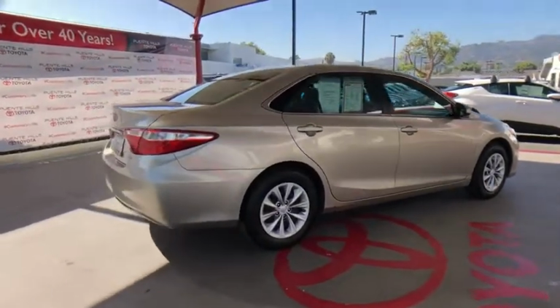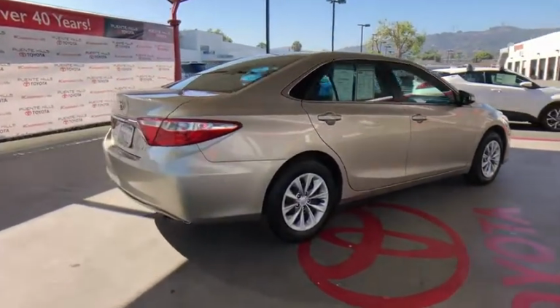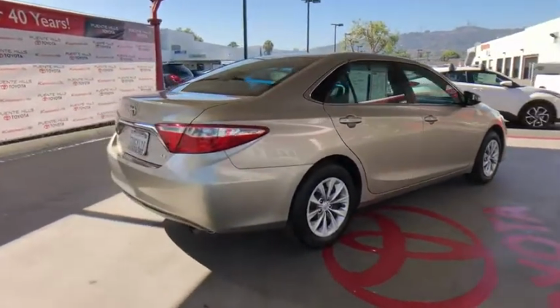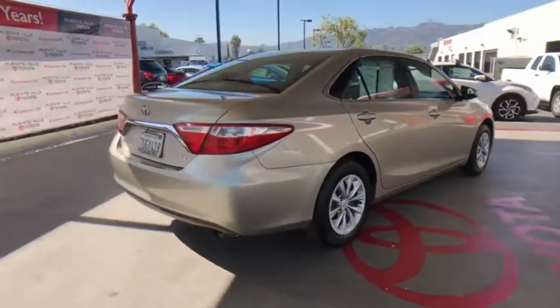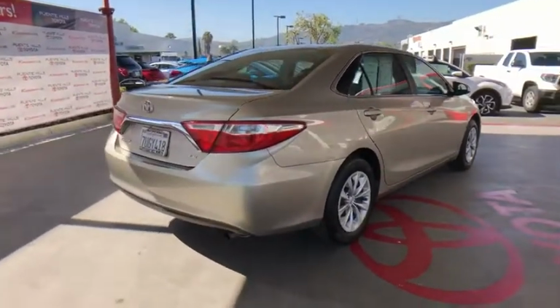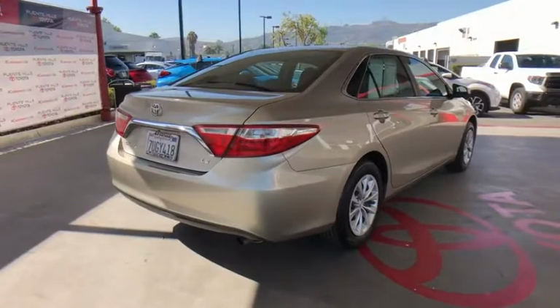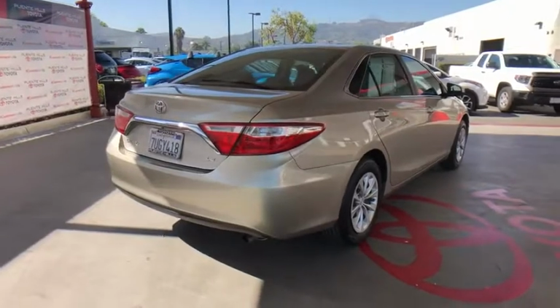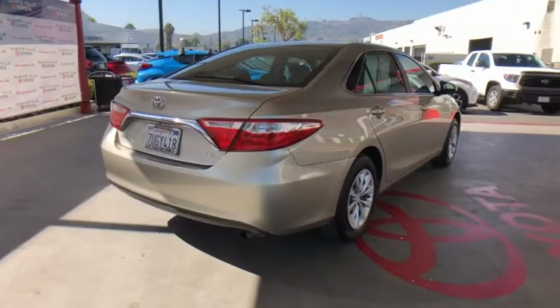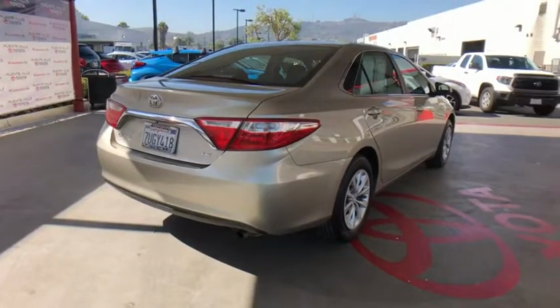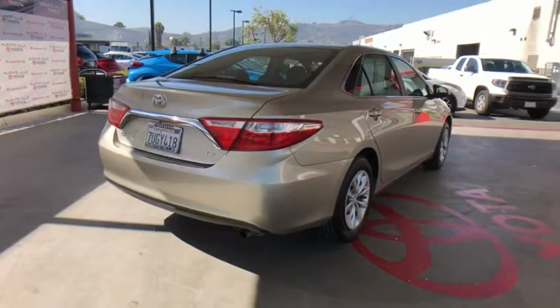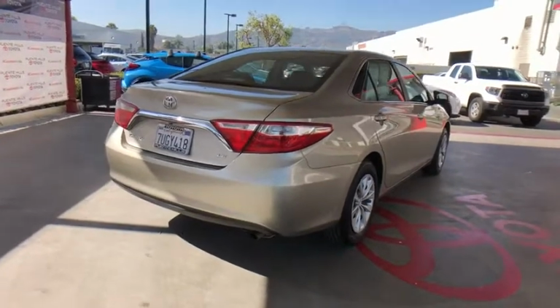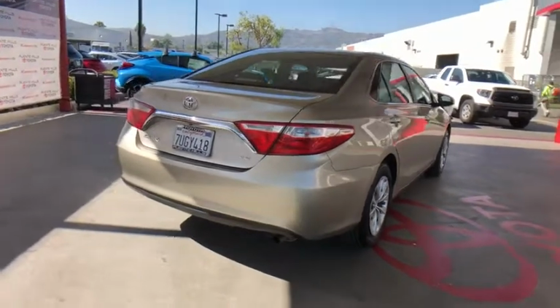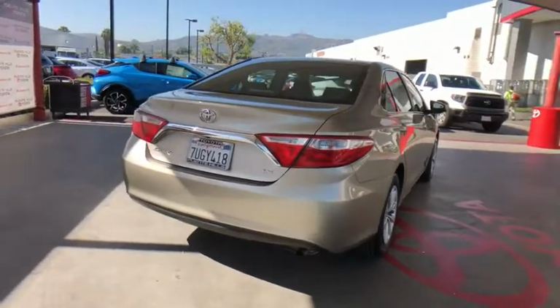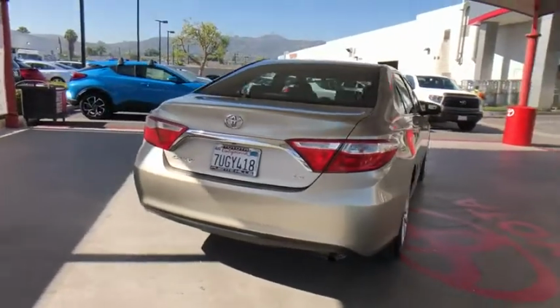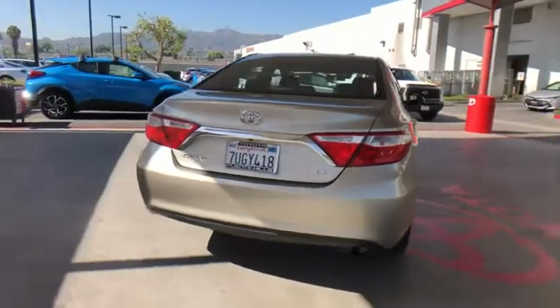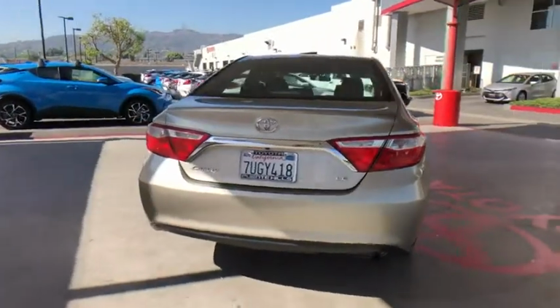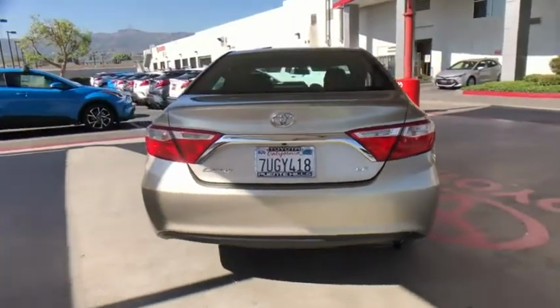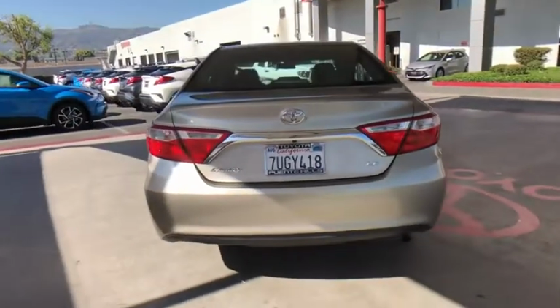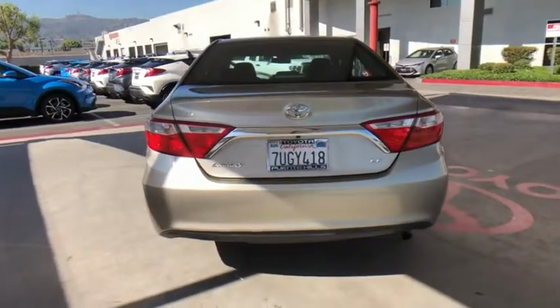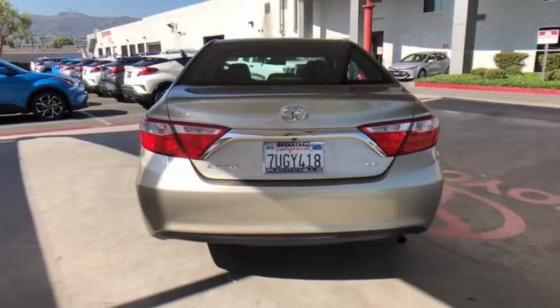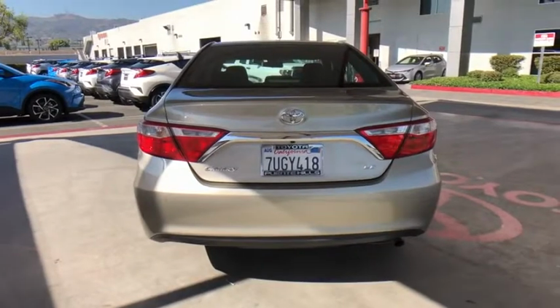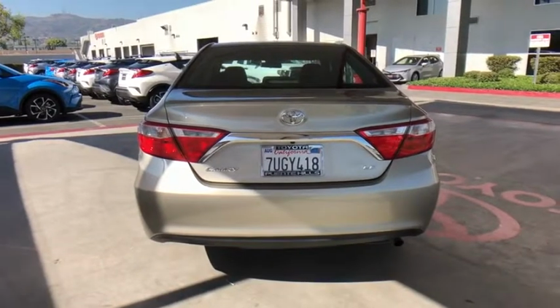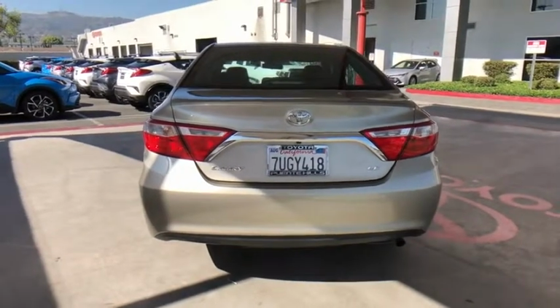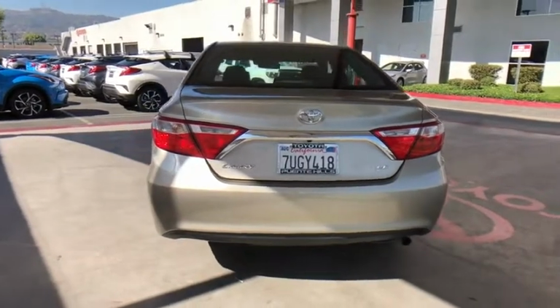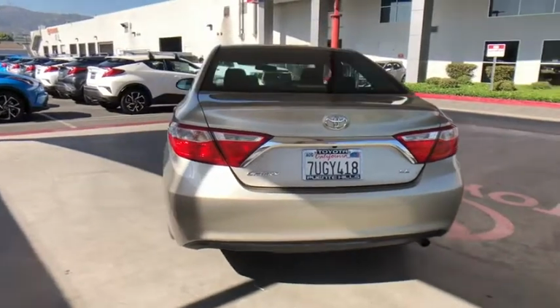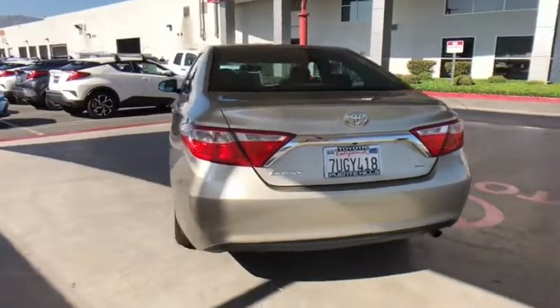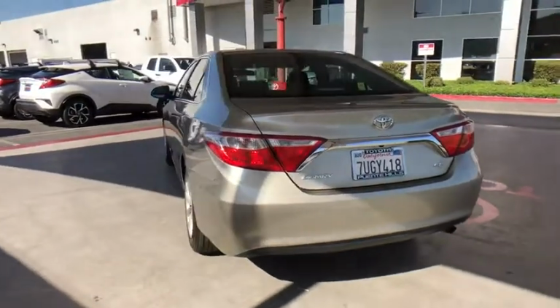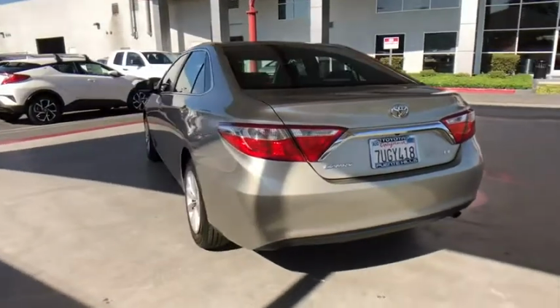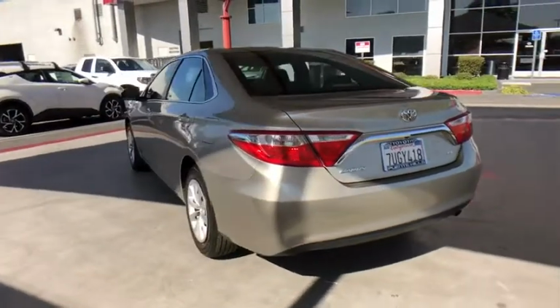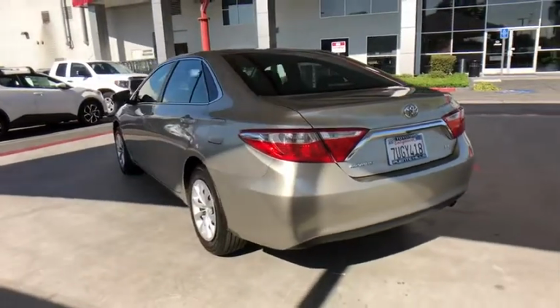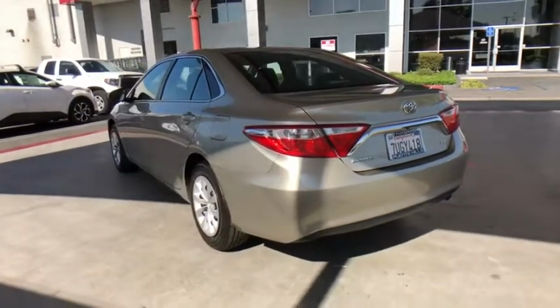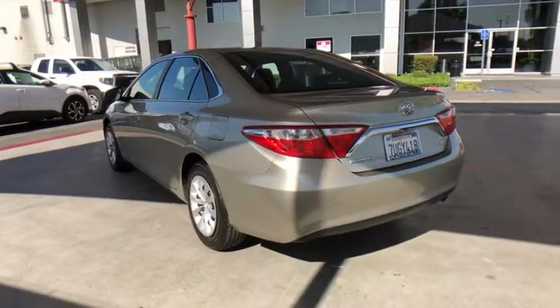Here are some of this vehicle's great options: traction control, stability control, anti-lock braking system, dual airbags, power steering, air conditioning front, cruise control, four-wheel disc brakes.